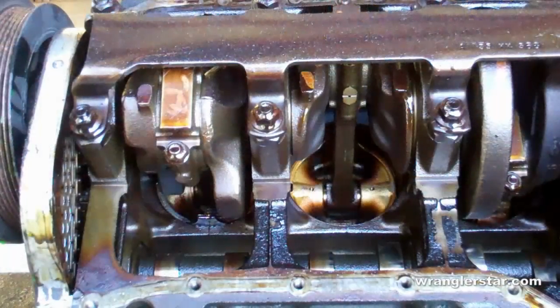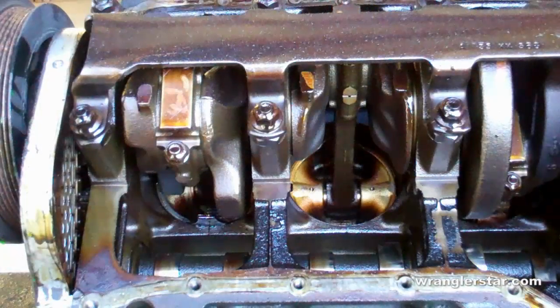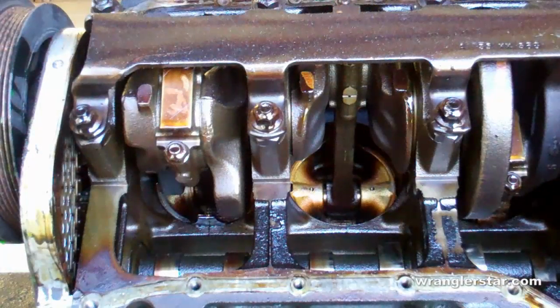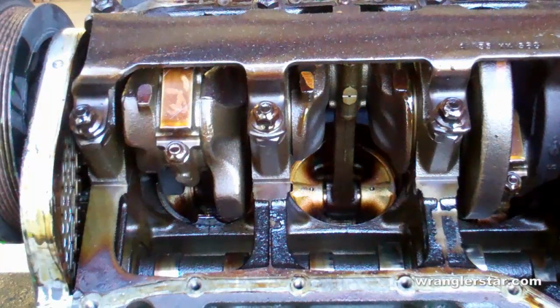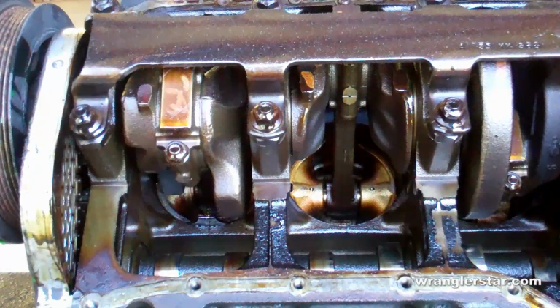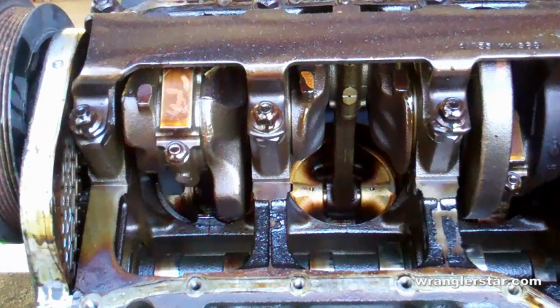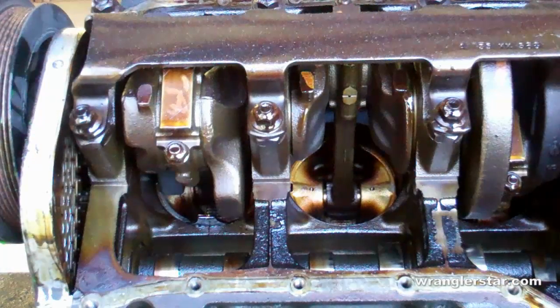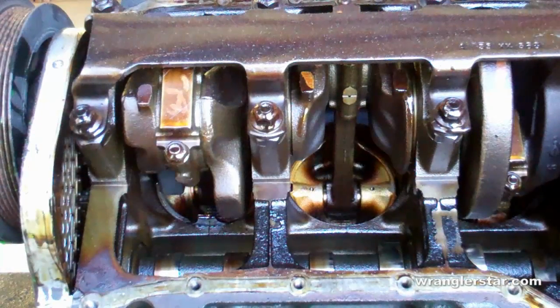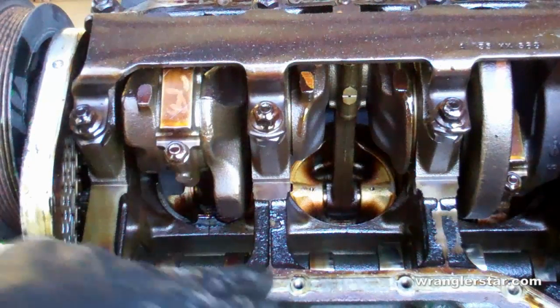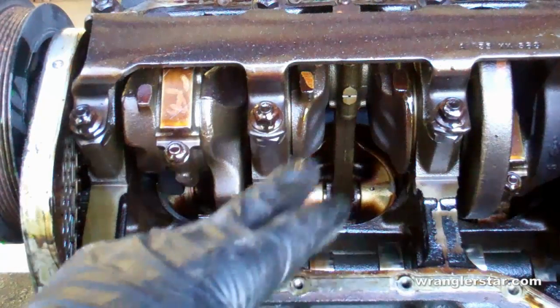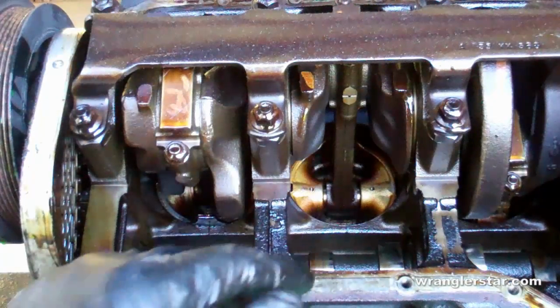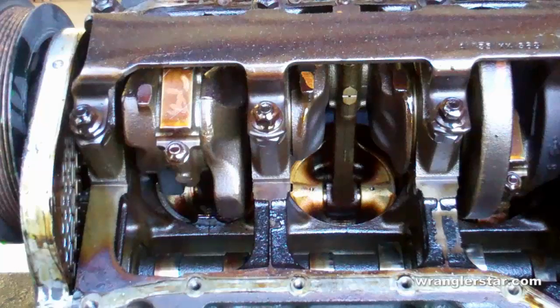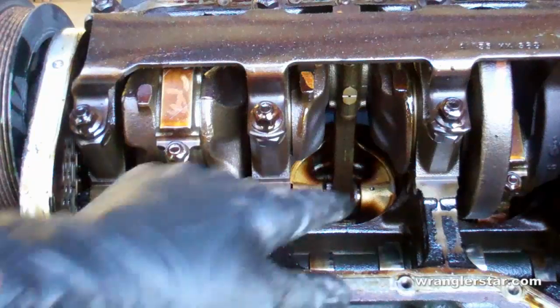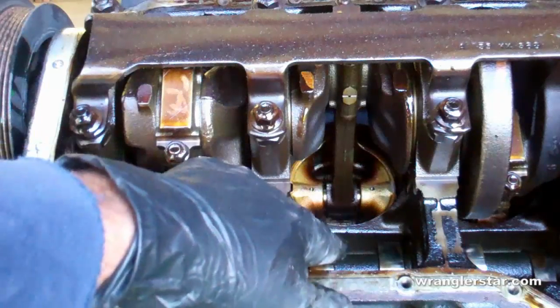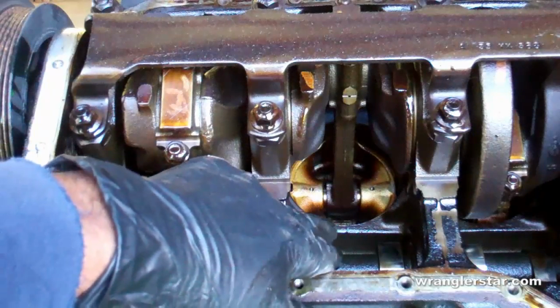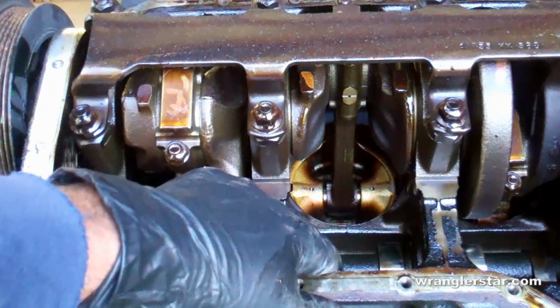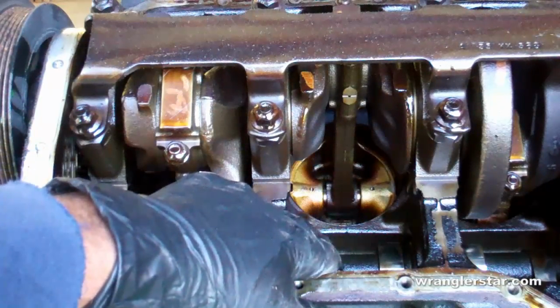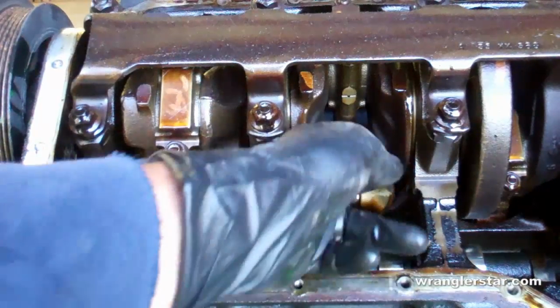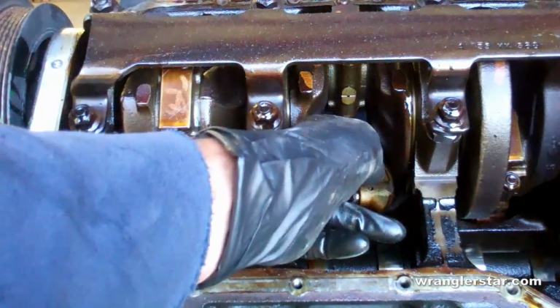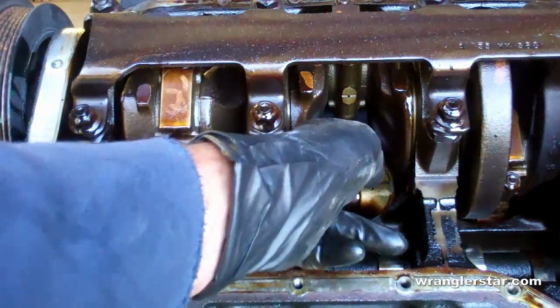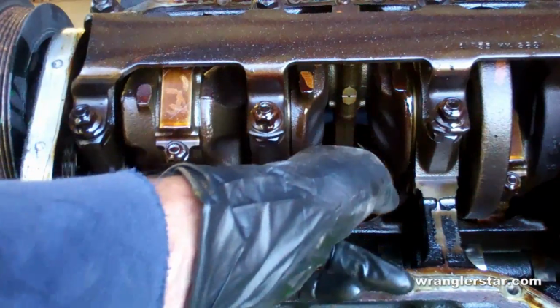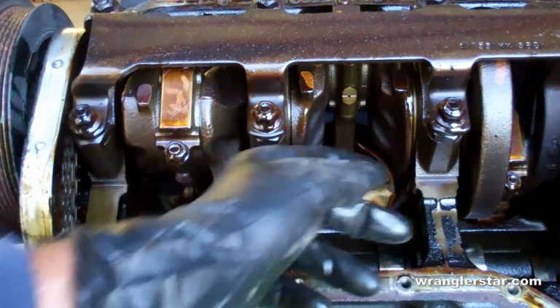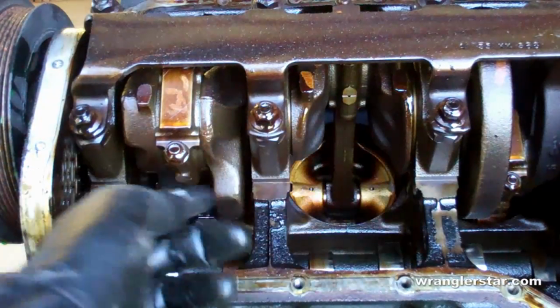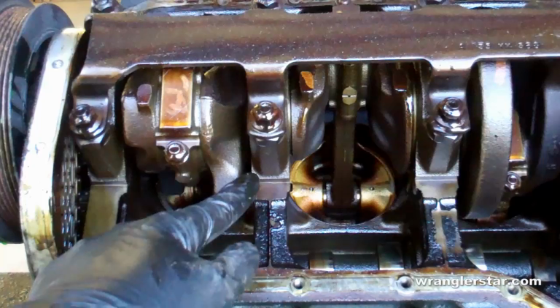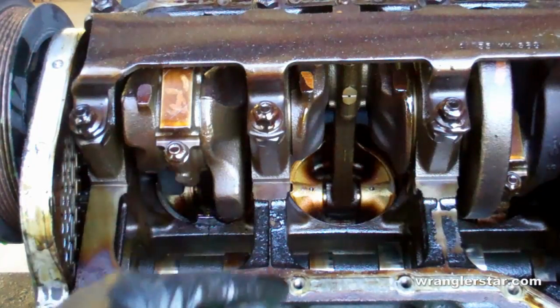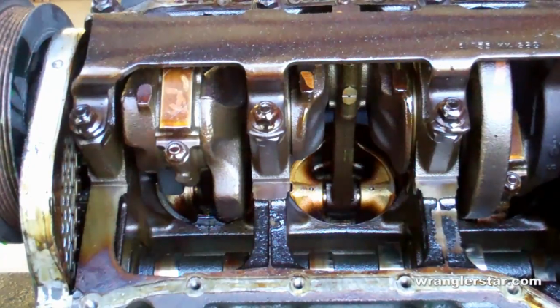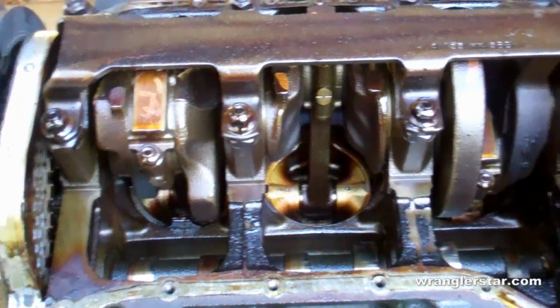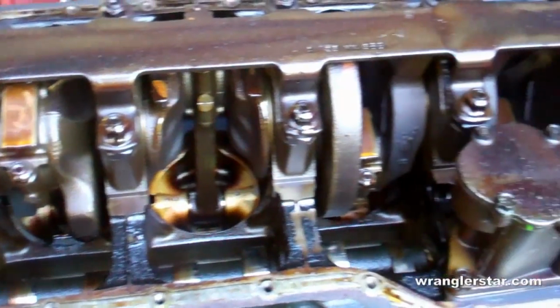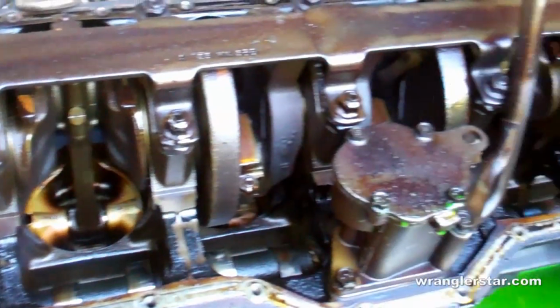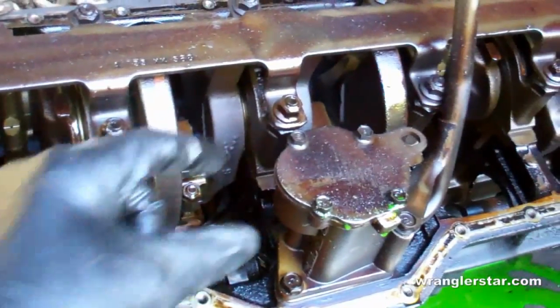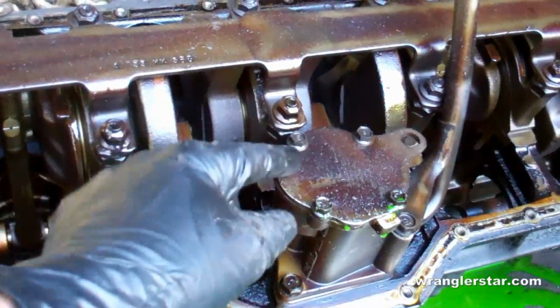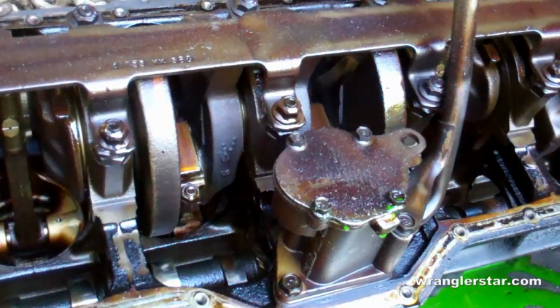With the engine upside down and the oil pan removed, this gives us a really good insight into how the engine works. Here we have the camshaft, the connecting rods to the pistons, the crankshaft, and over here we have the oil pump.